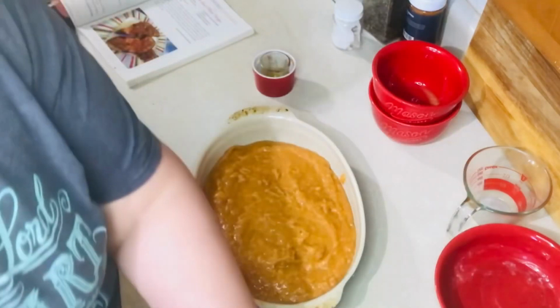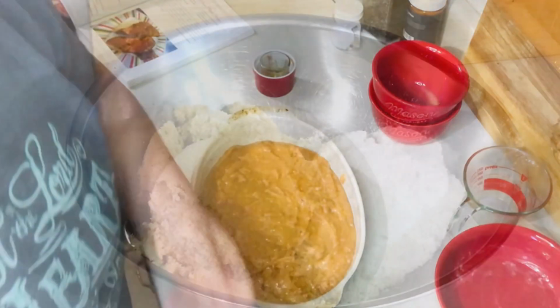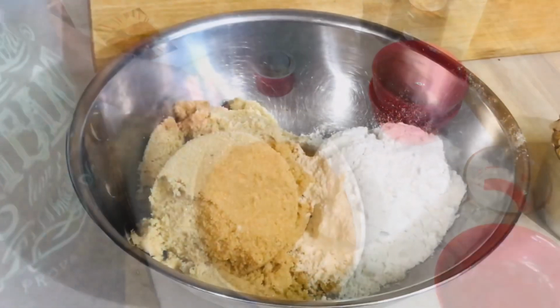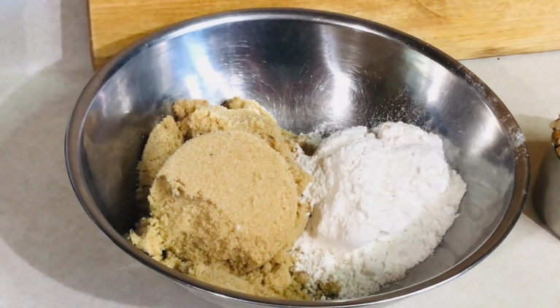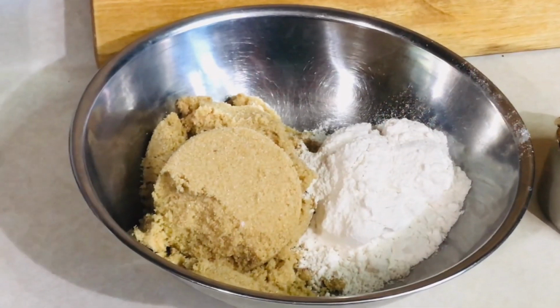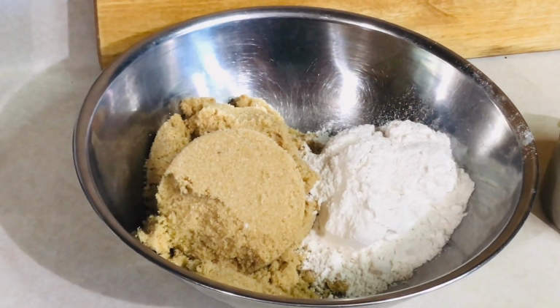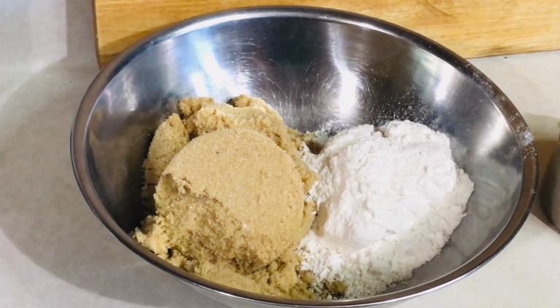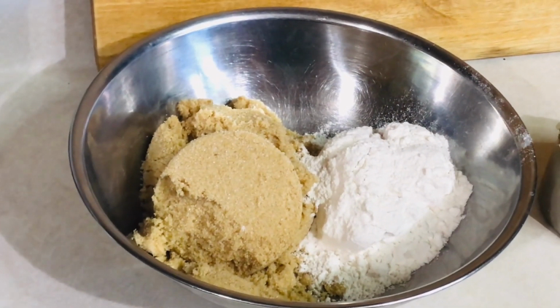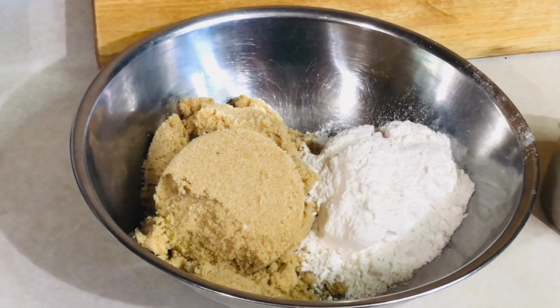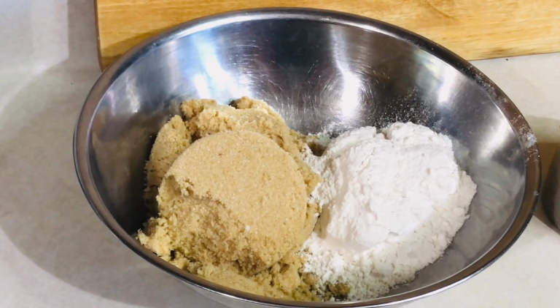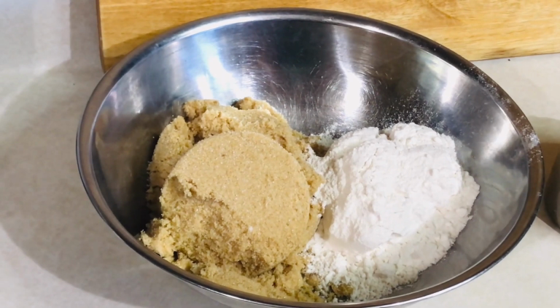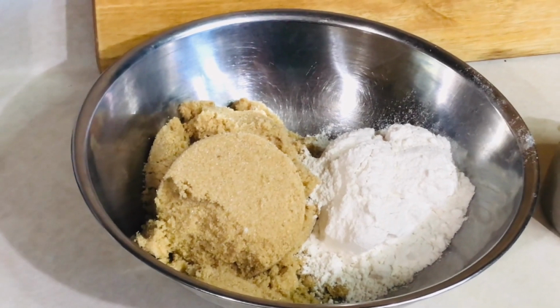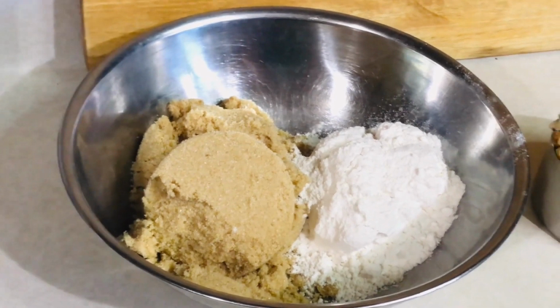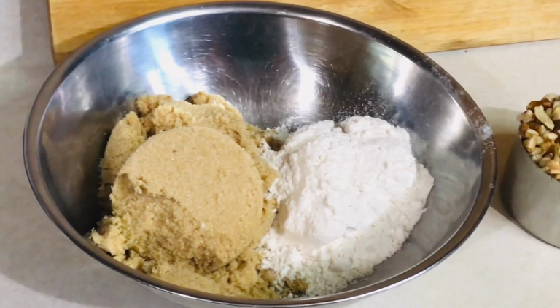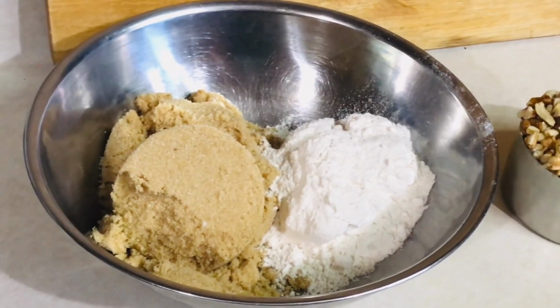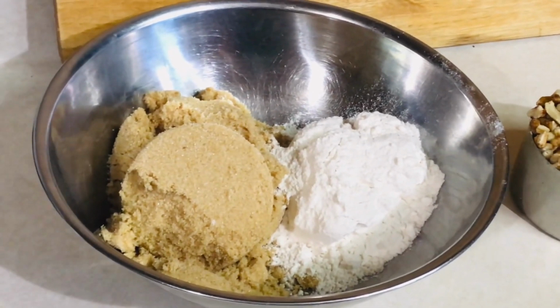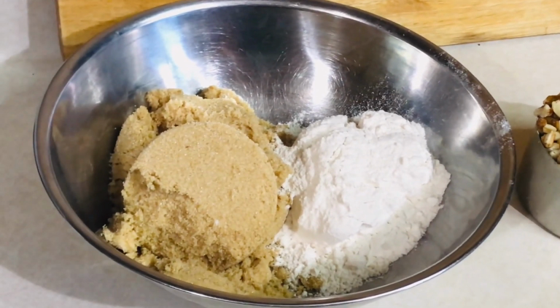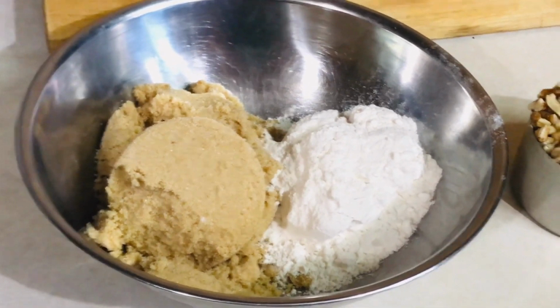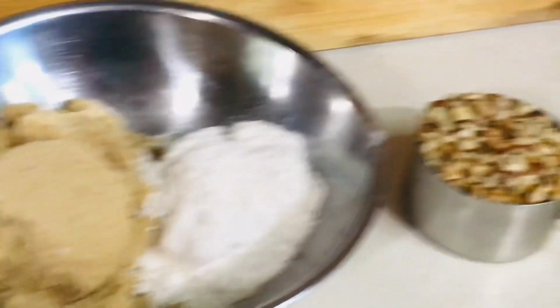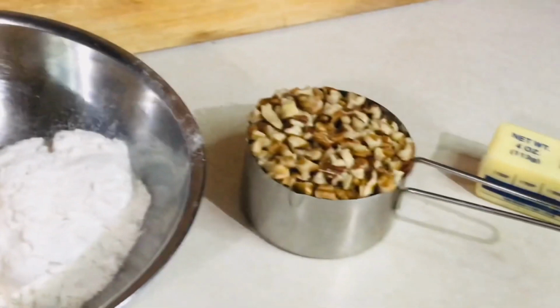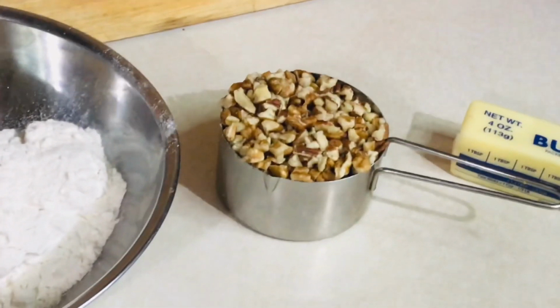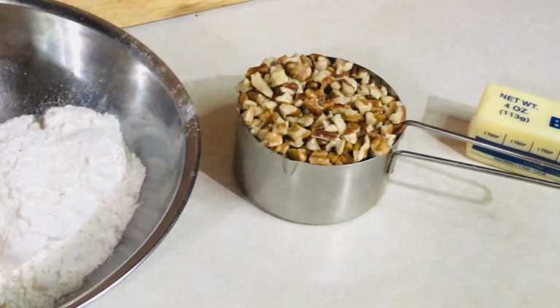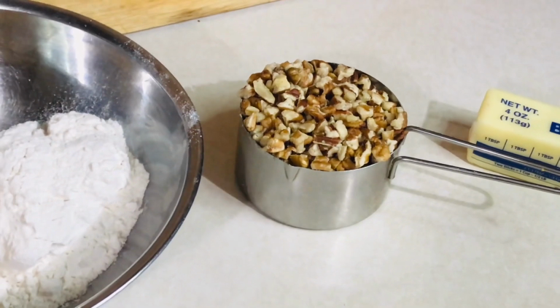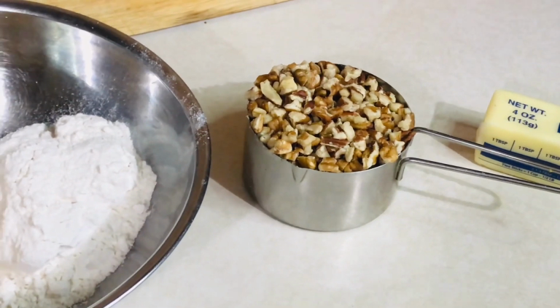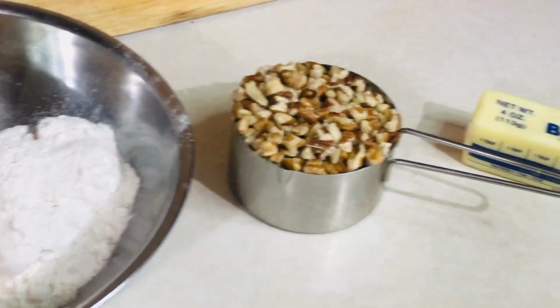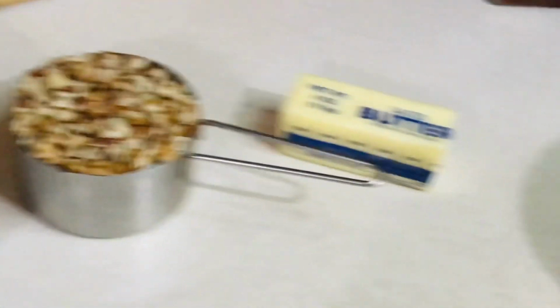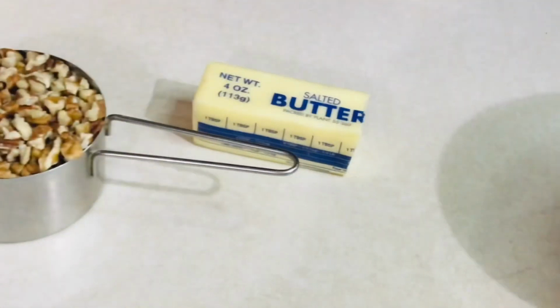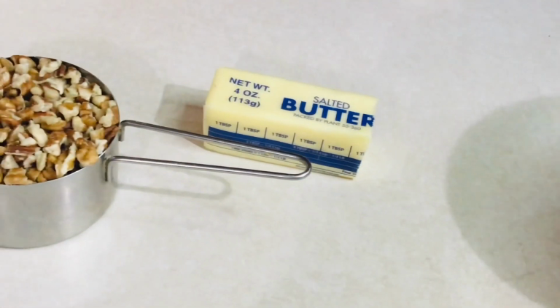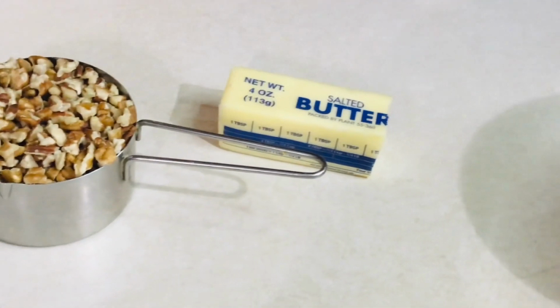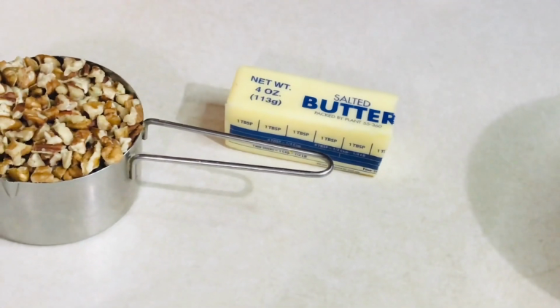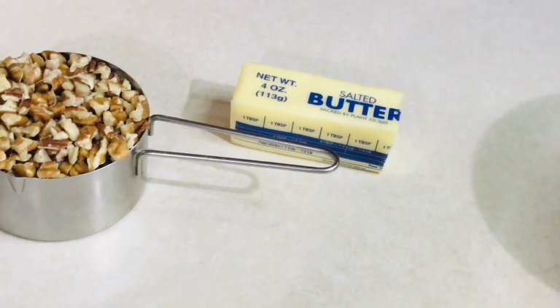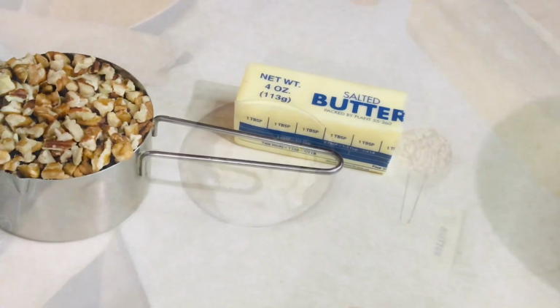For the topping you'll need one cup of light brown sugar, a half a cup of all purpose flour, one cup of pecans, and one third stick of butter, softened.